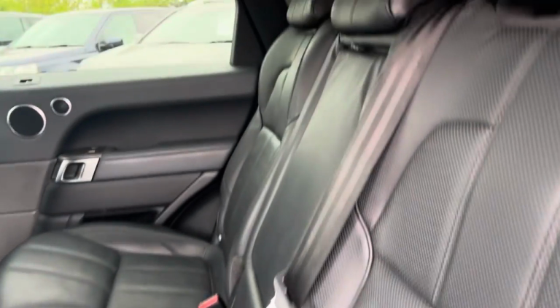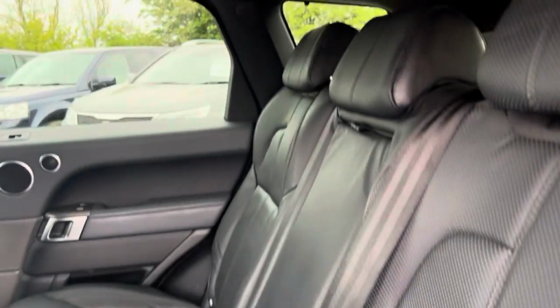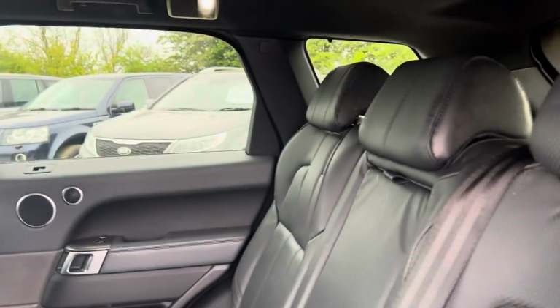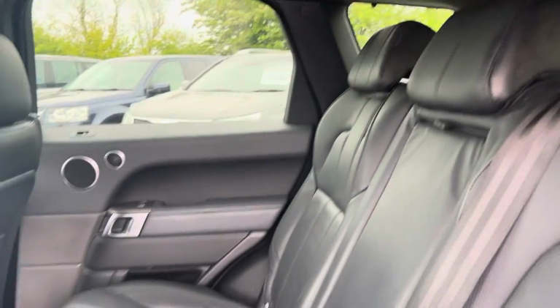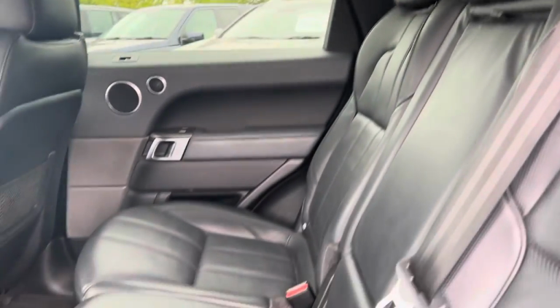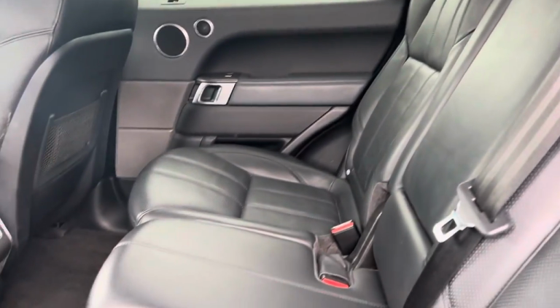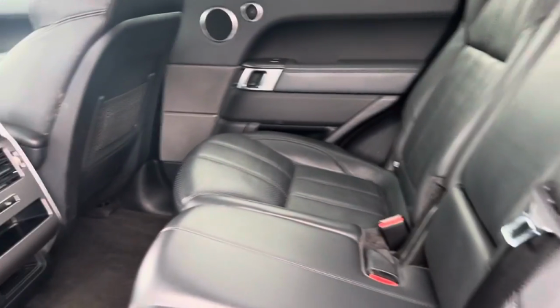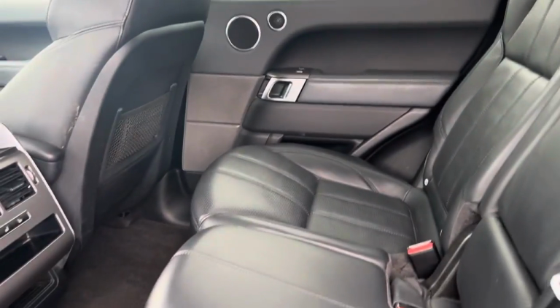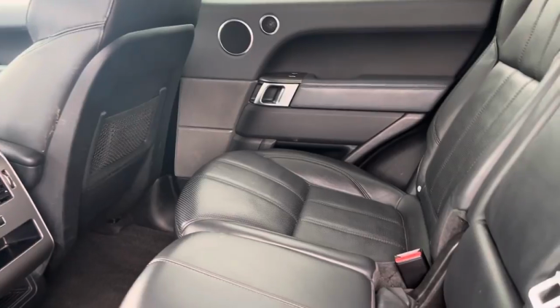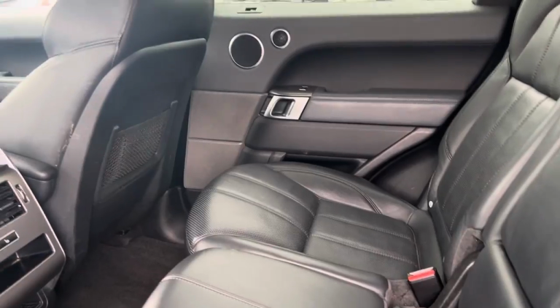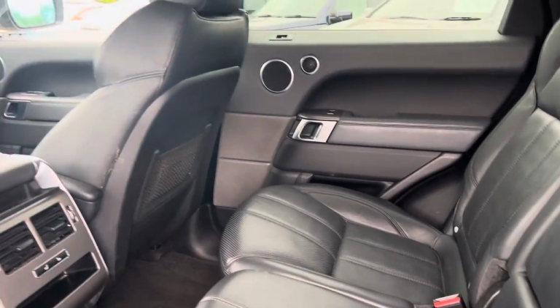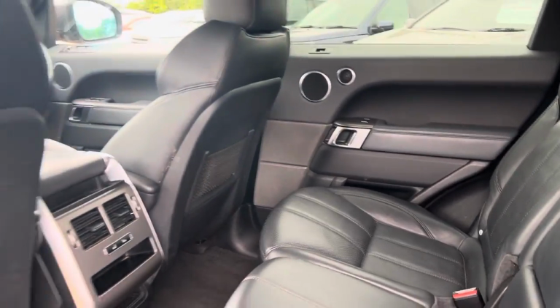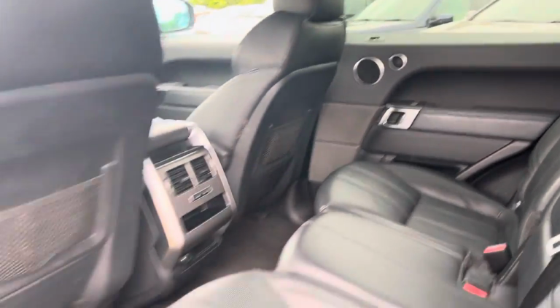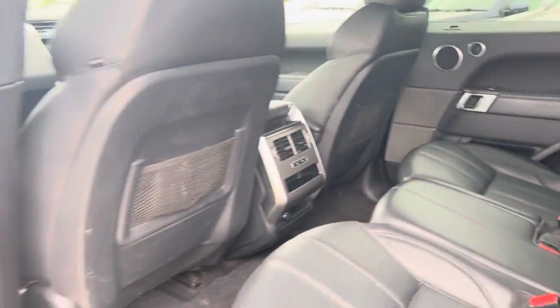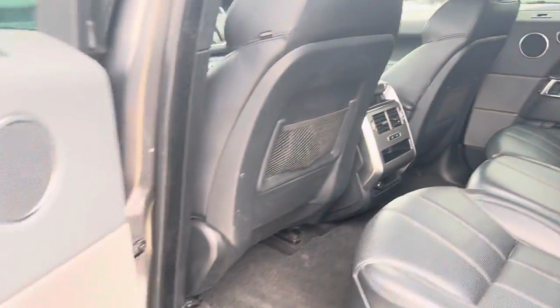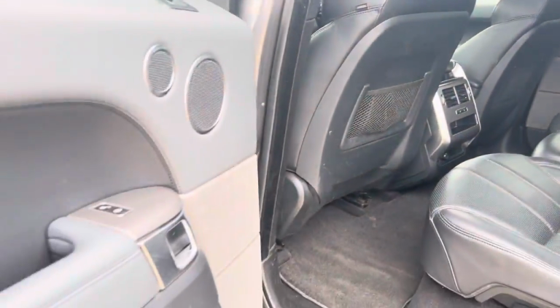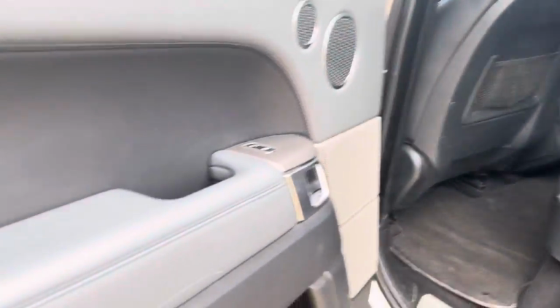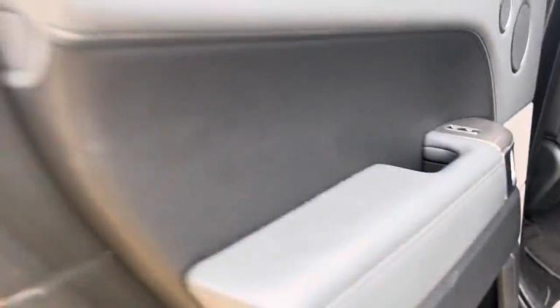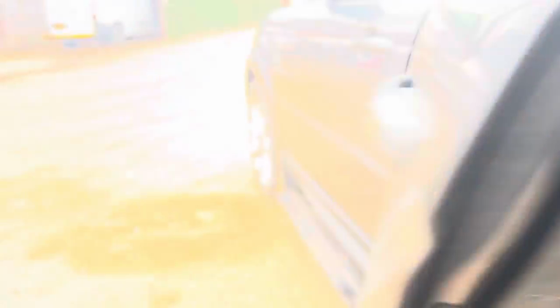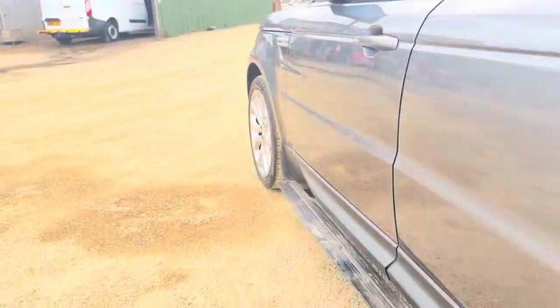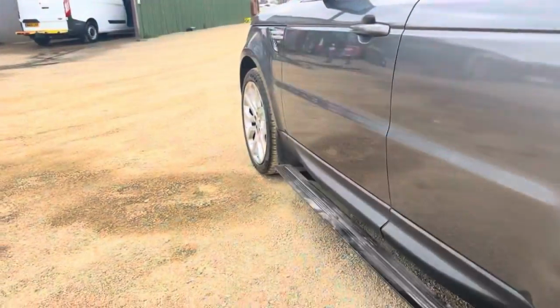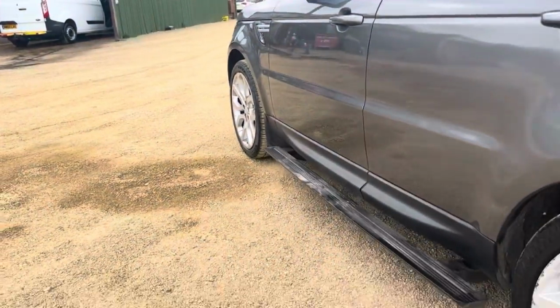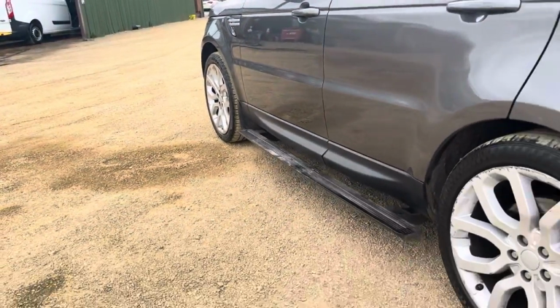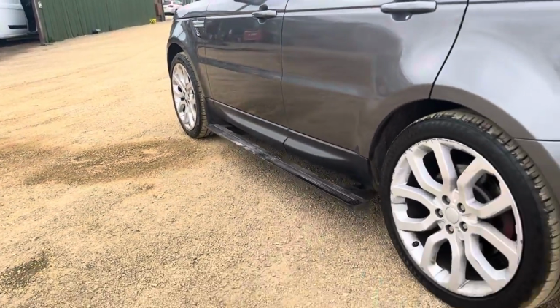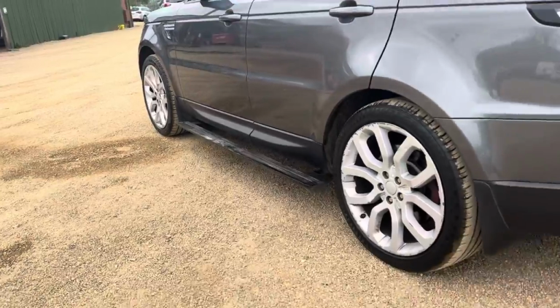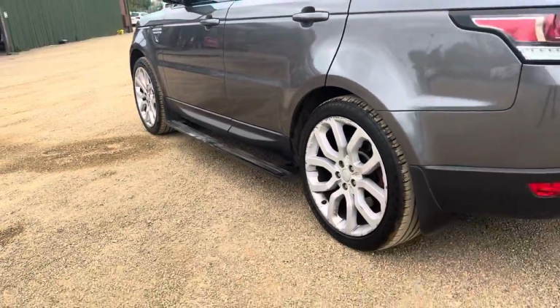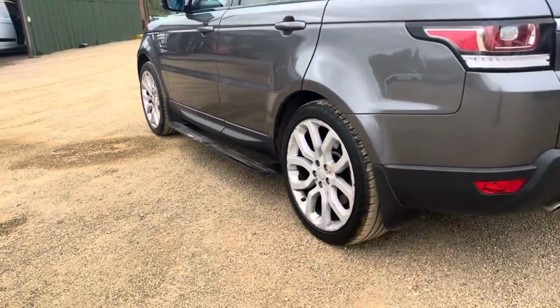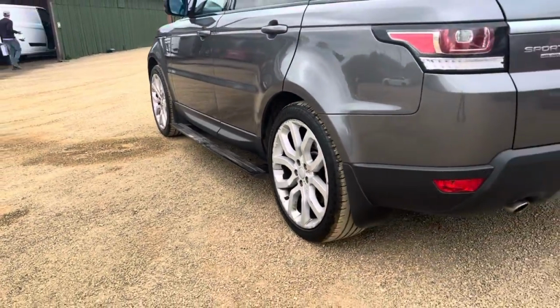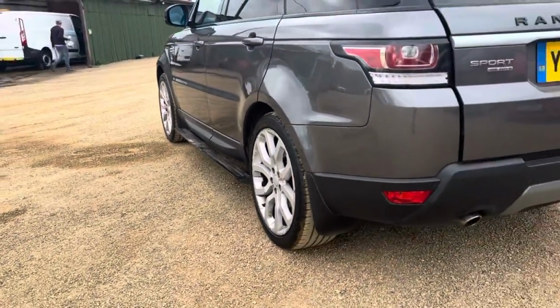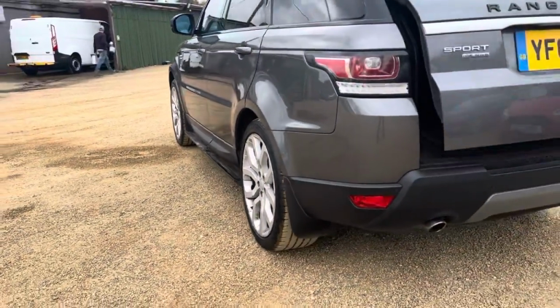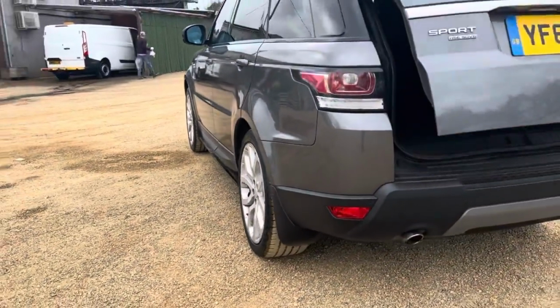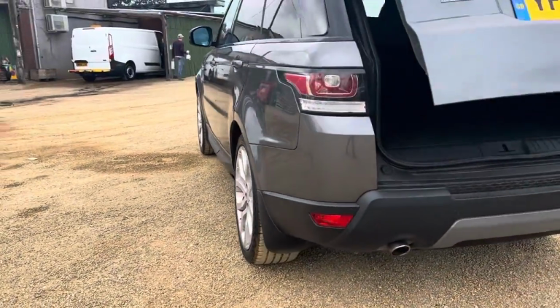Rear seats with your centre armrest, and we also have rear heated seats as well. Upgraded wheels.